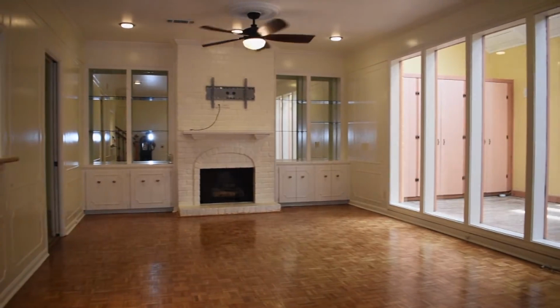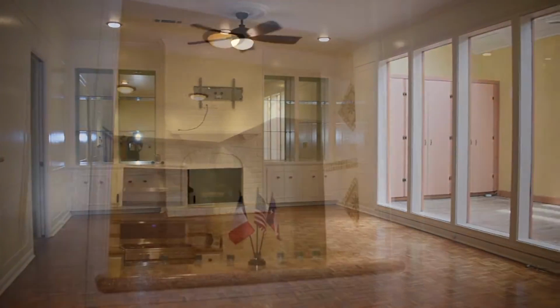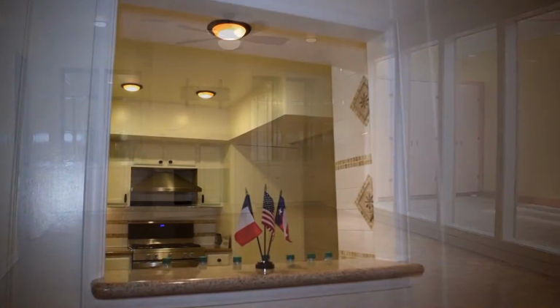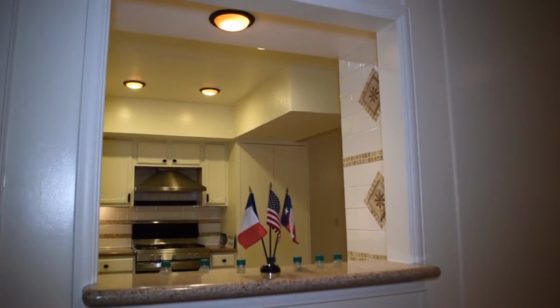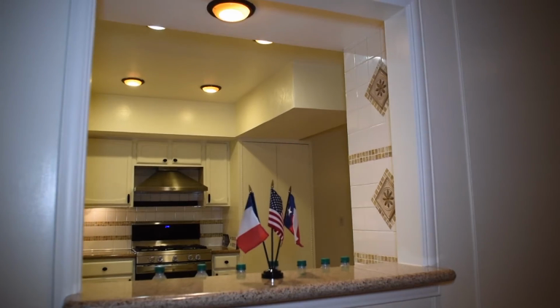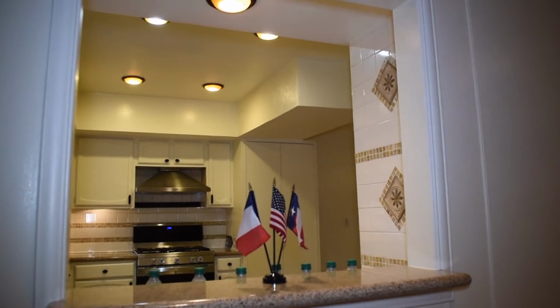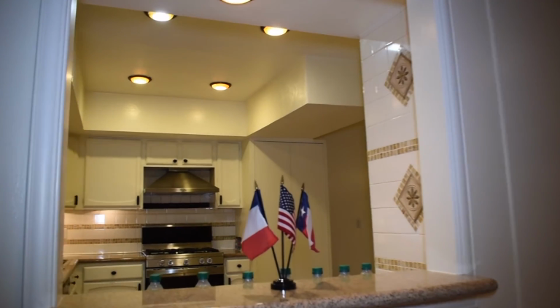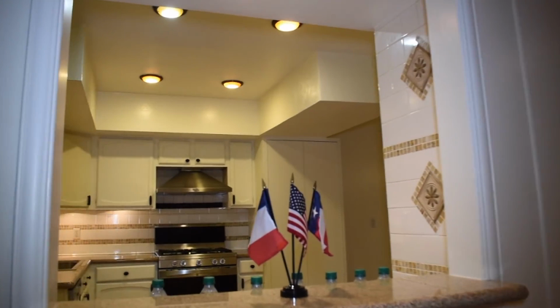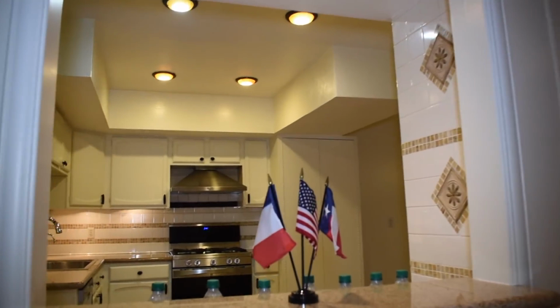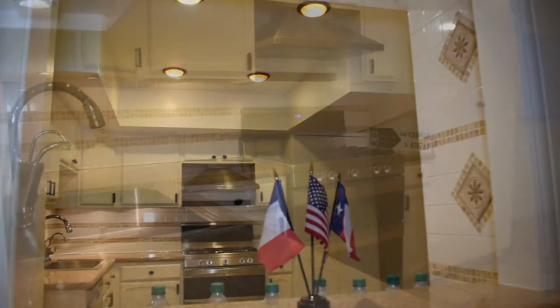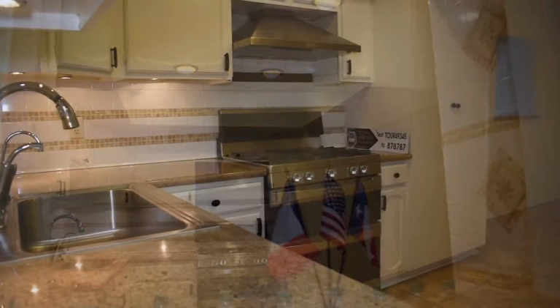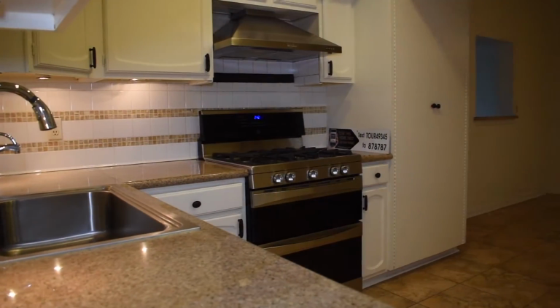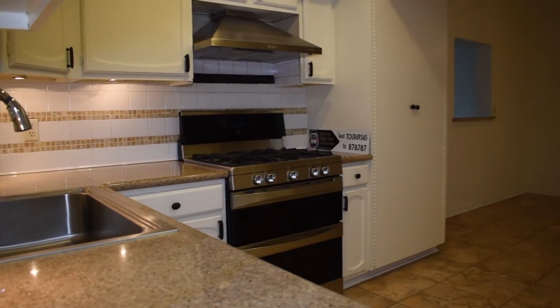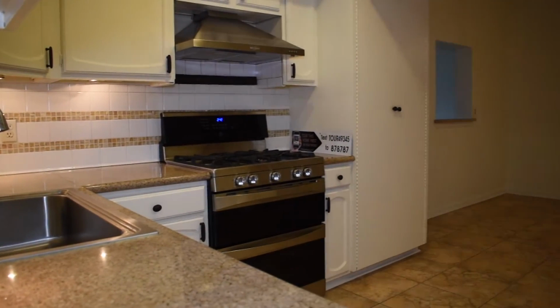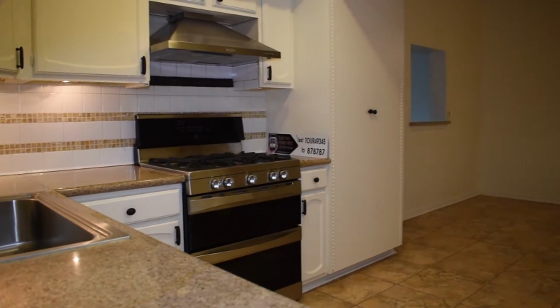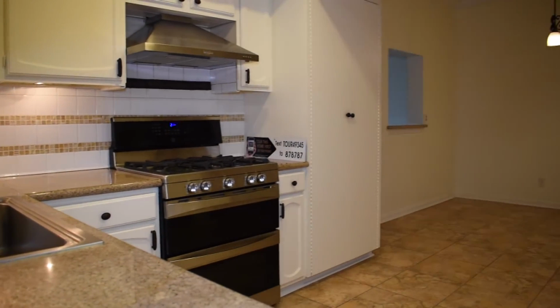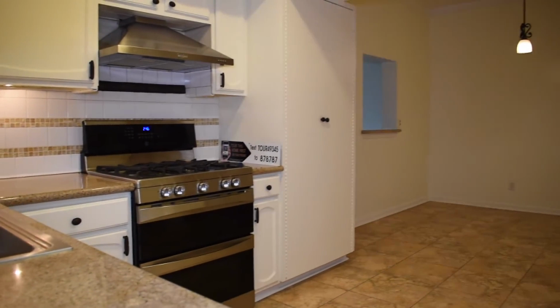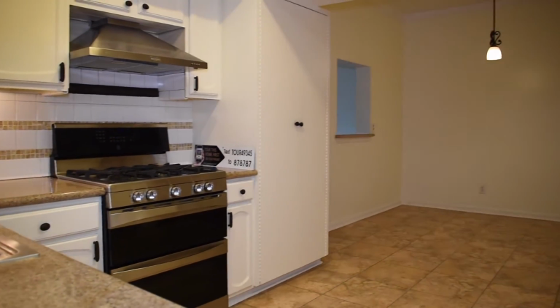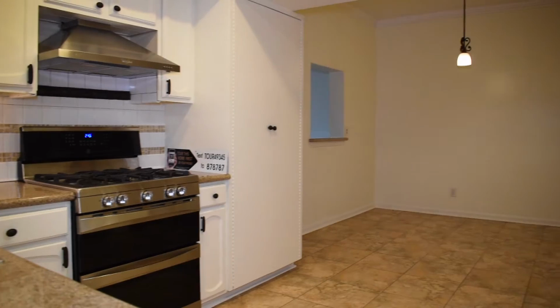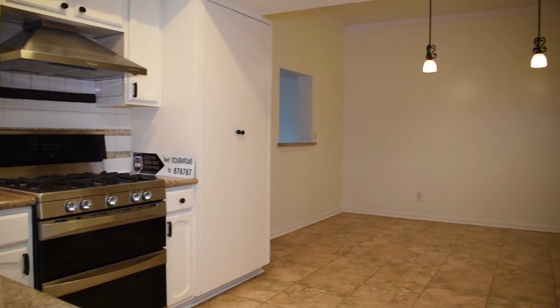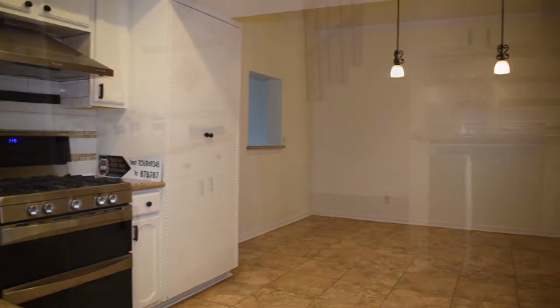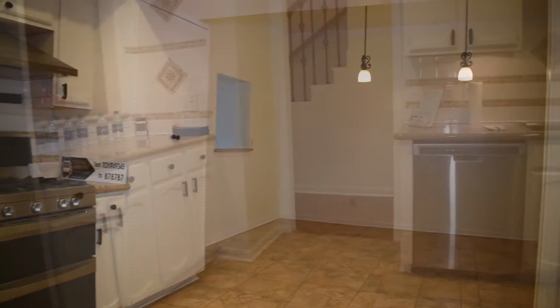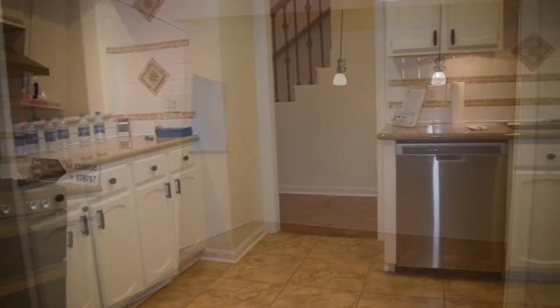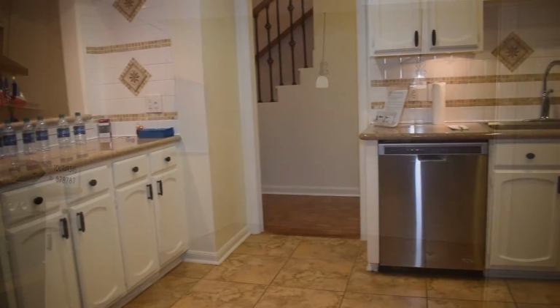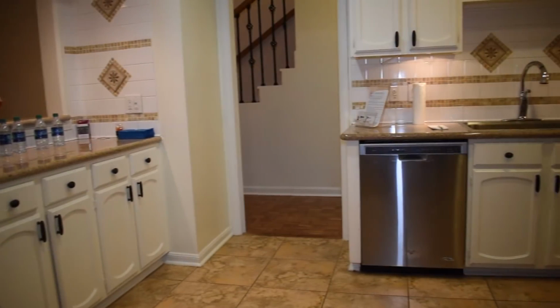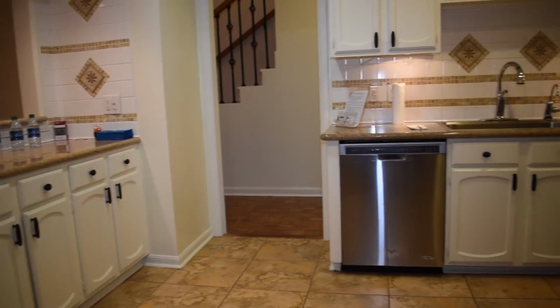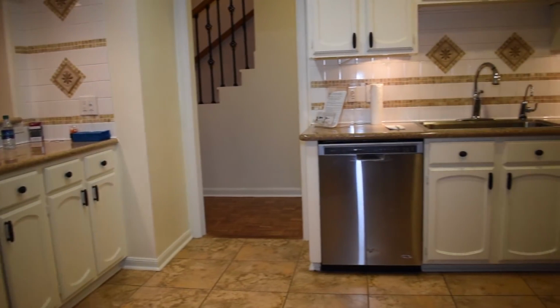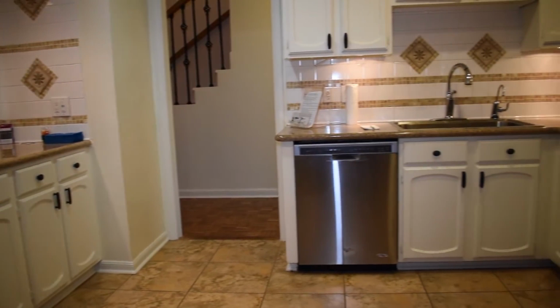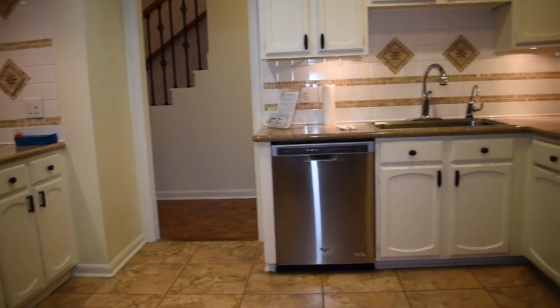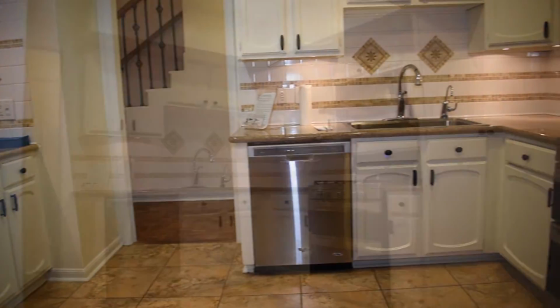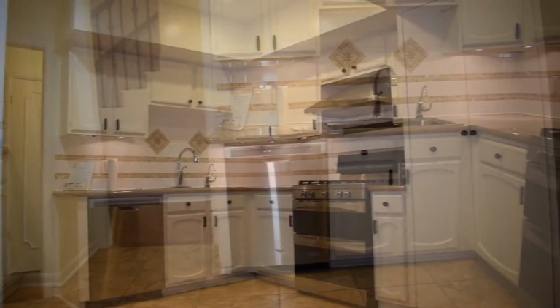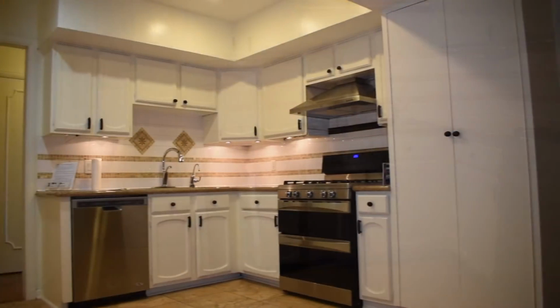Step into the kitchen. Centrally located in the Galleria area, making it very accessible to Loop 610, I-10, 290, and 59.